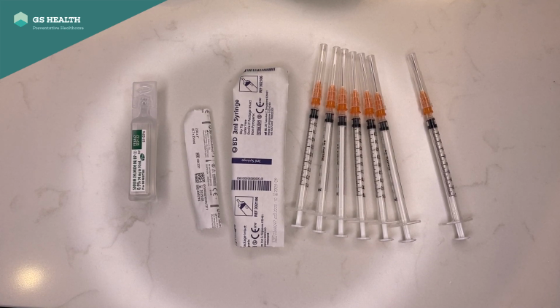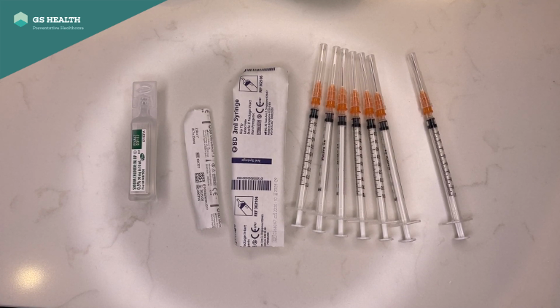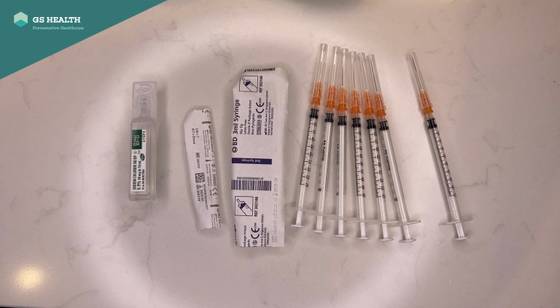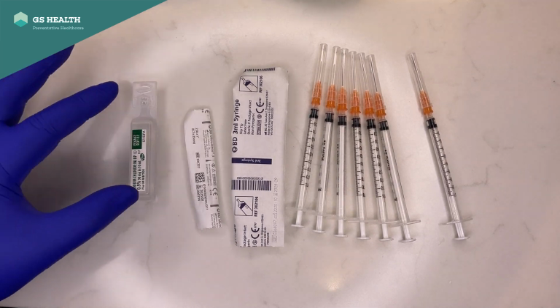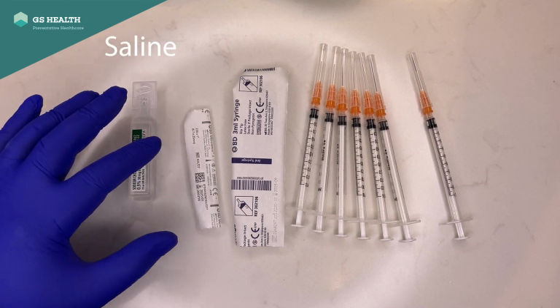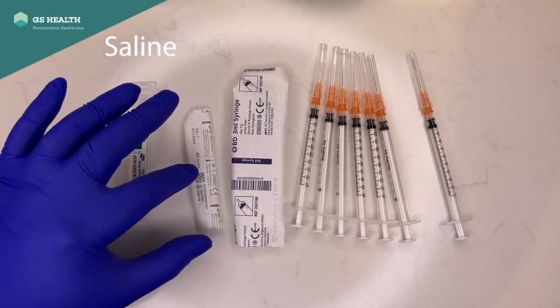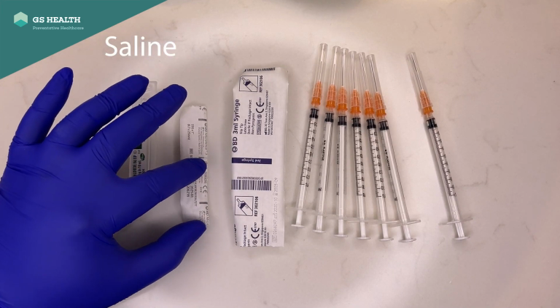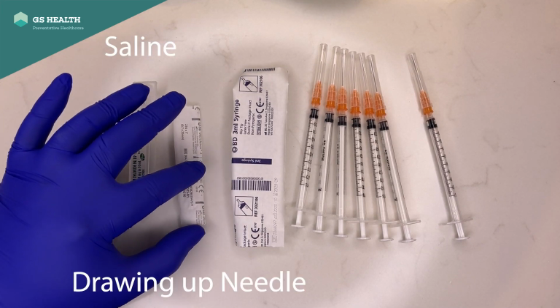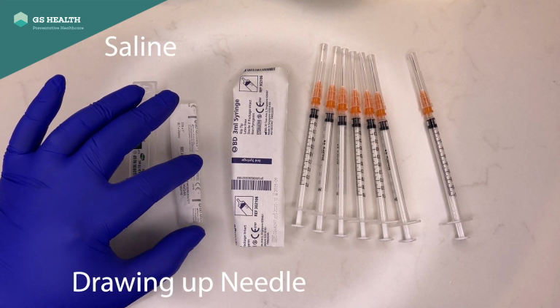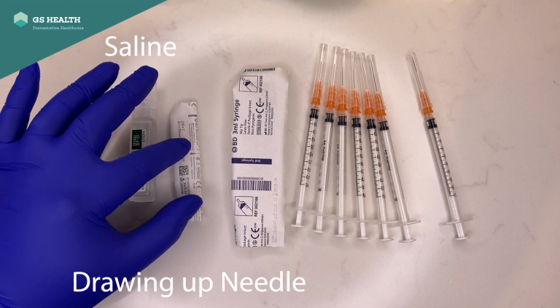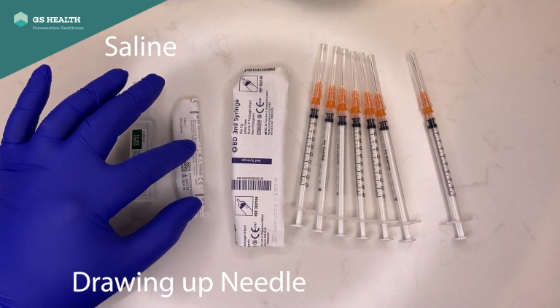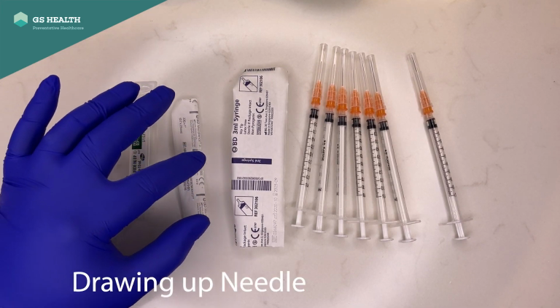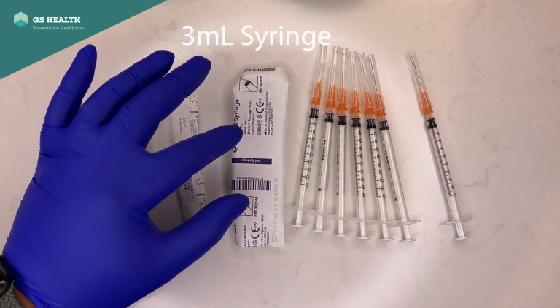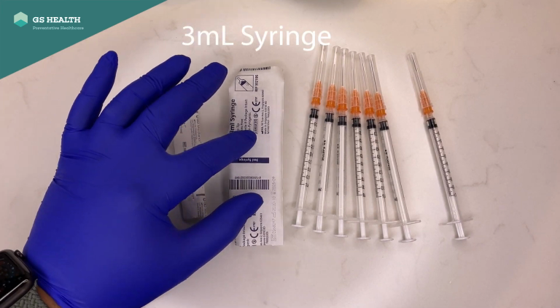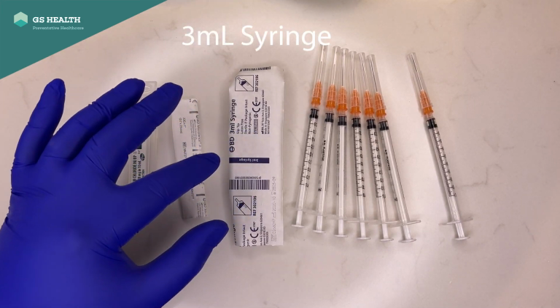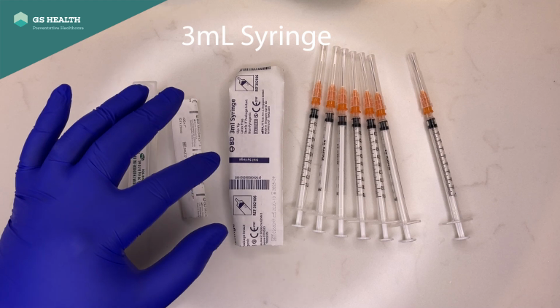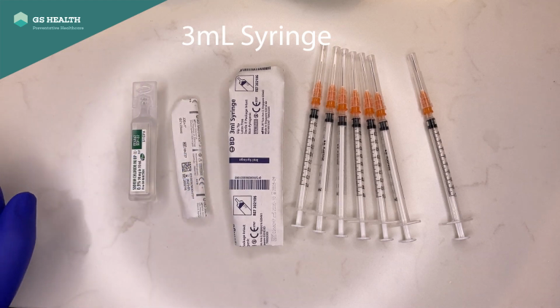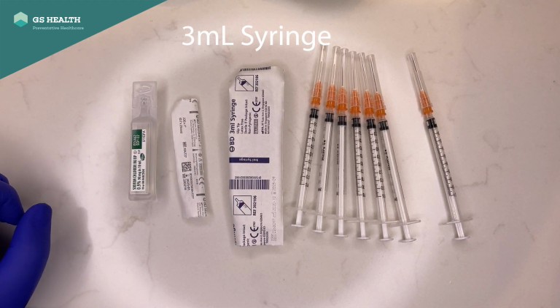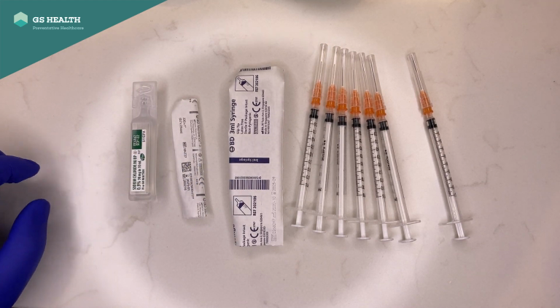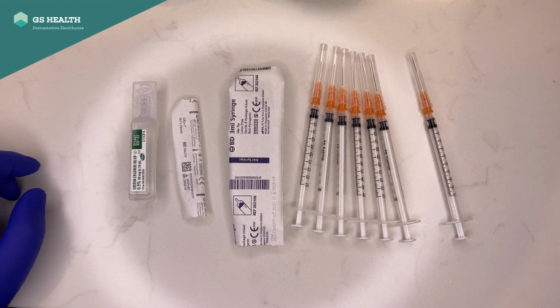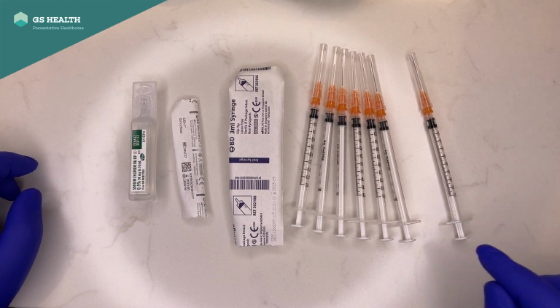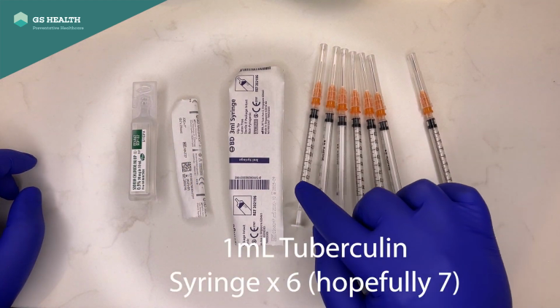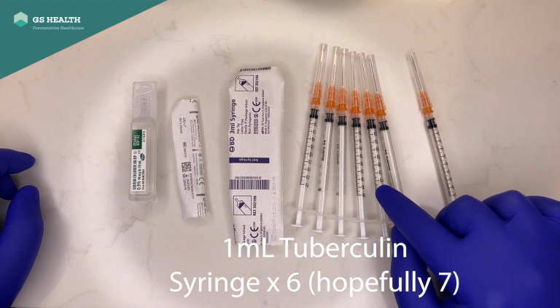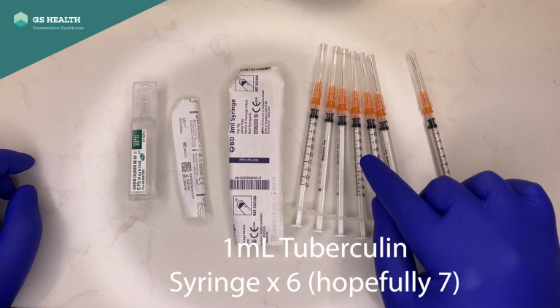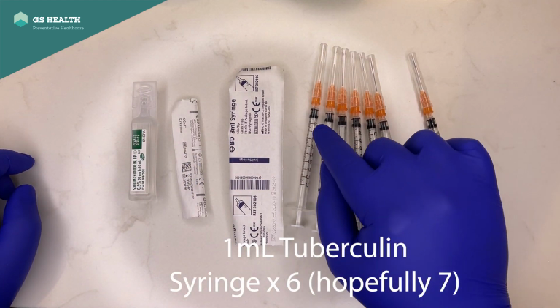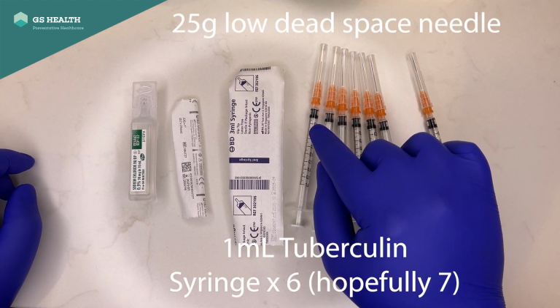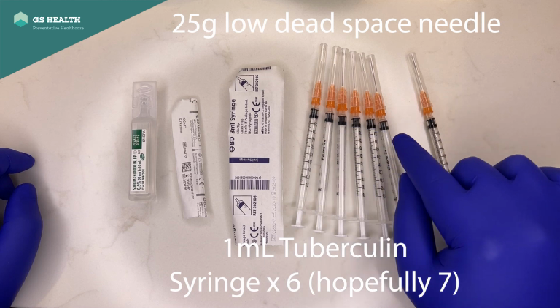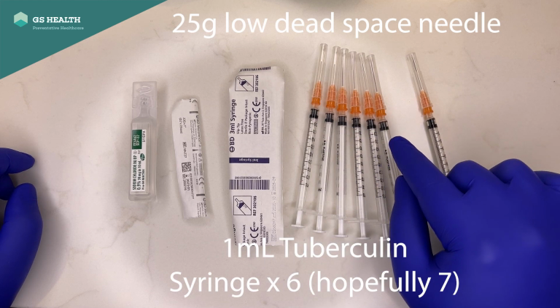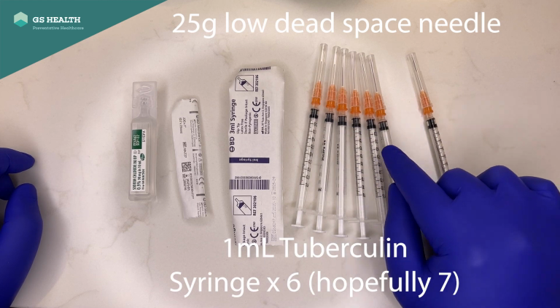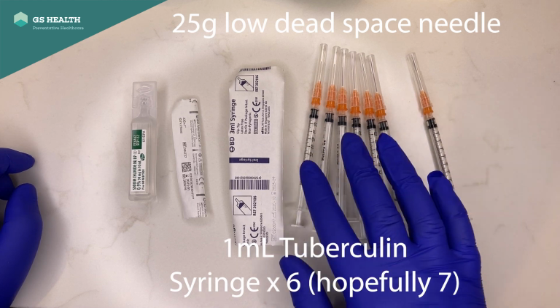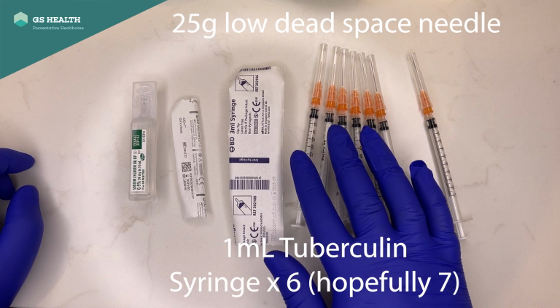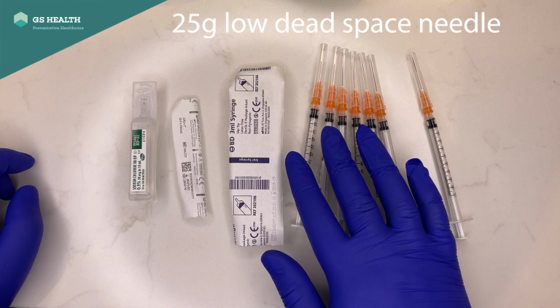What you need is some saline, a drawing up syringe, an injecting syringe for the vial, a 3ml syringe for reconstituting, and some tuberculin syringes with low dead space needles for drawing it up. There are 6 doses per vial.